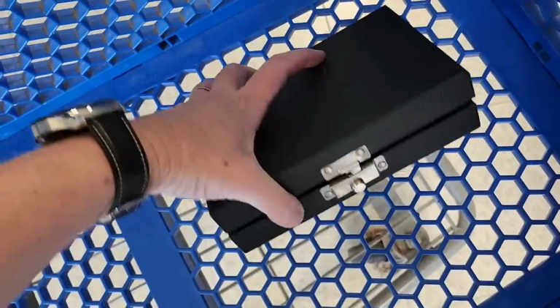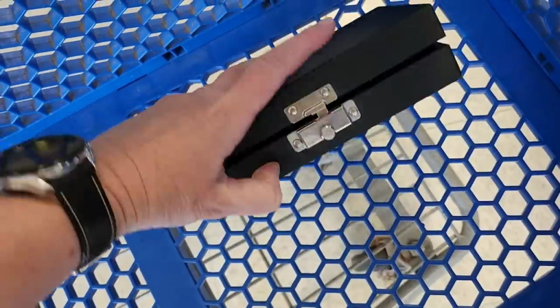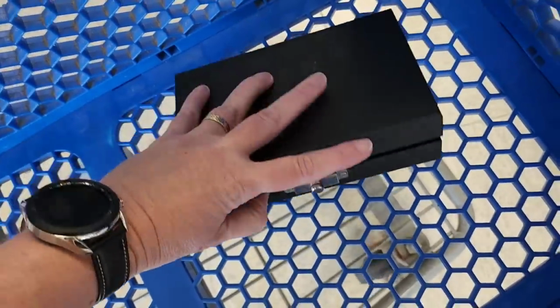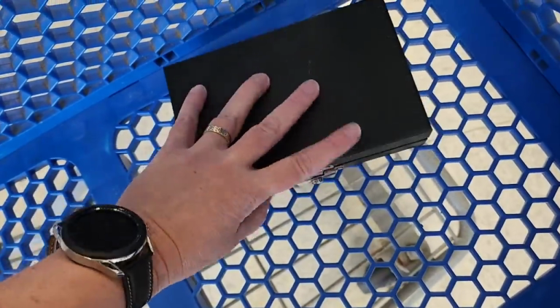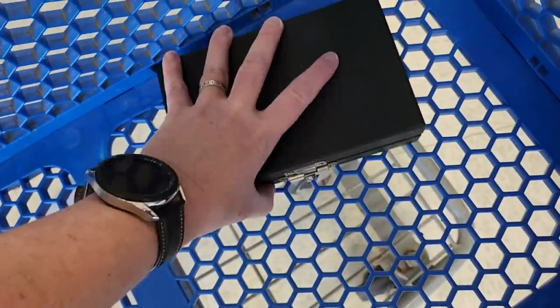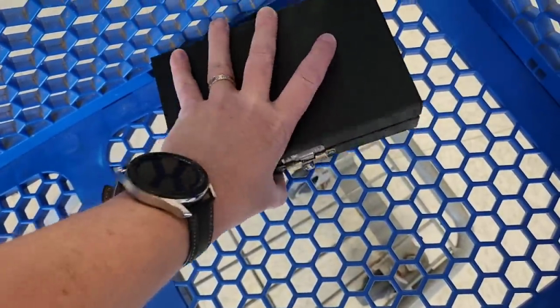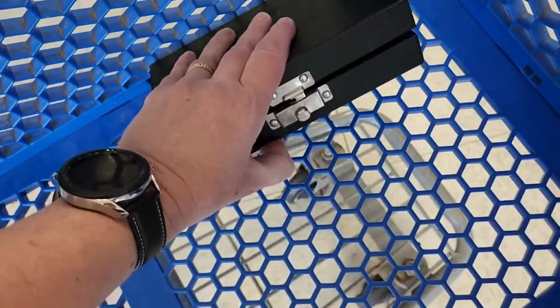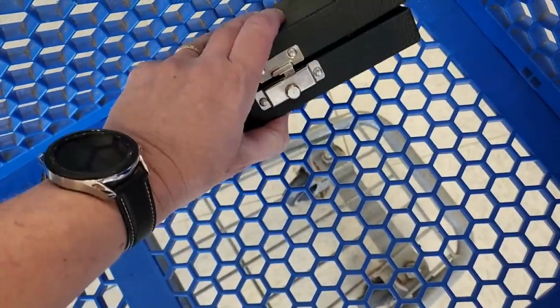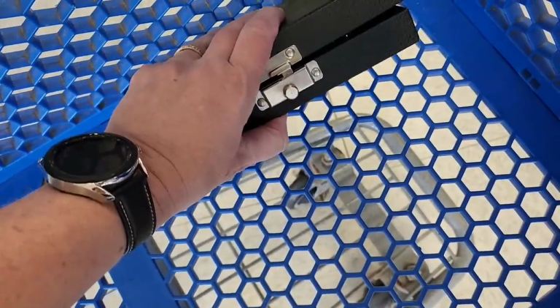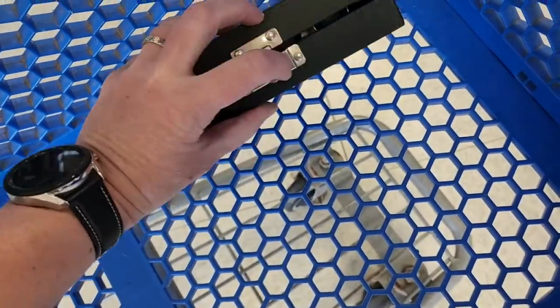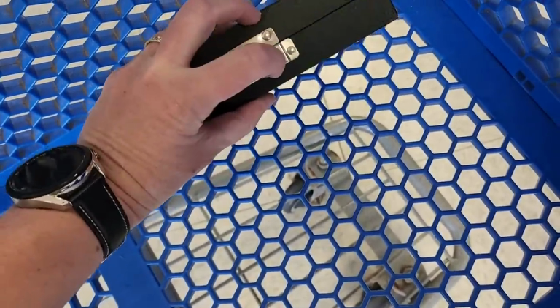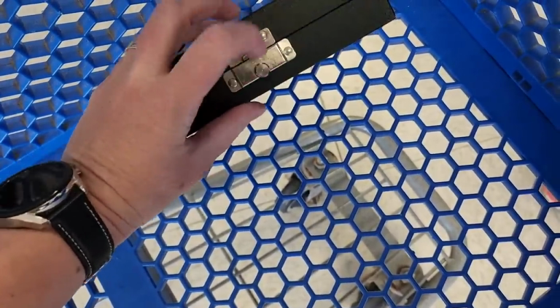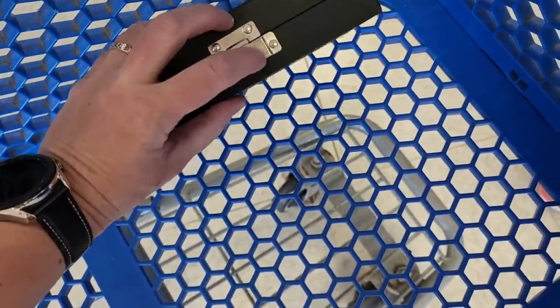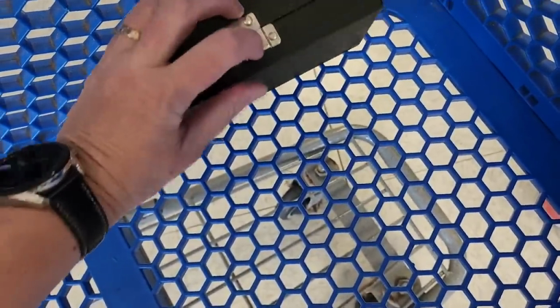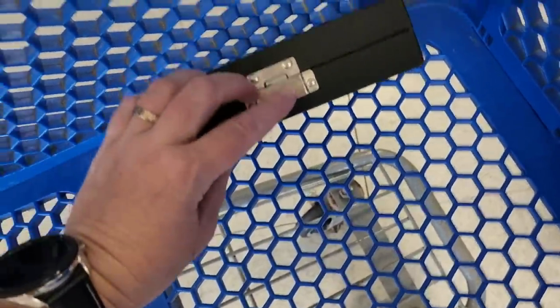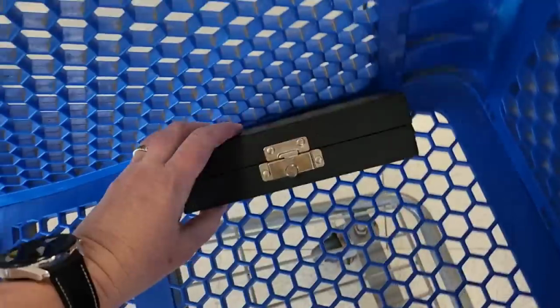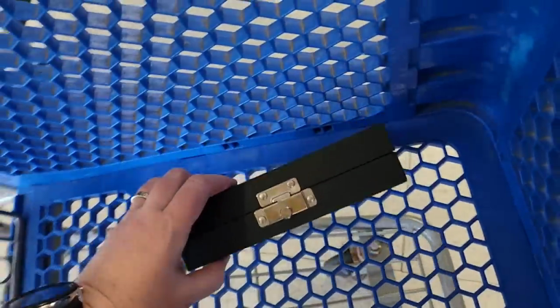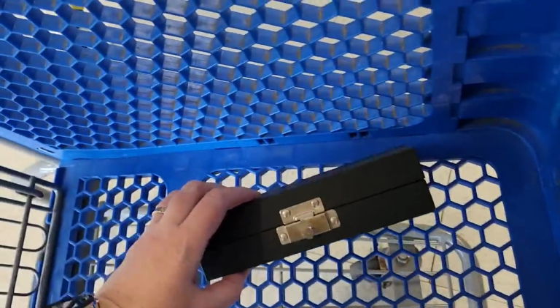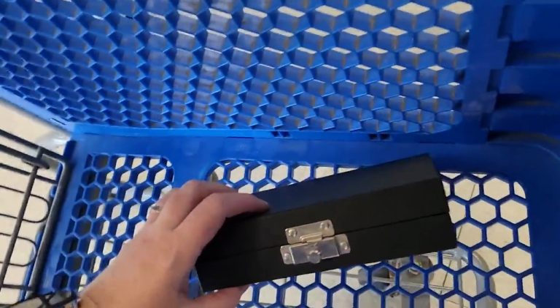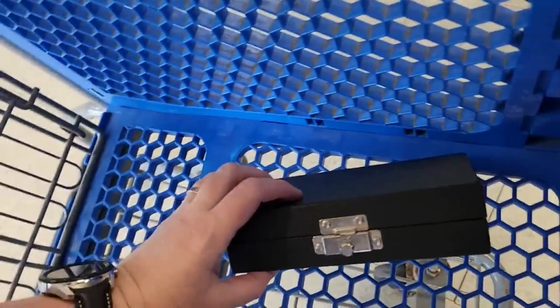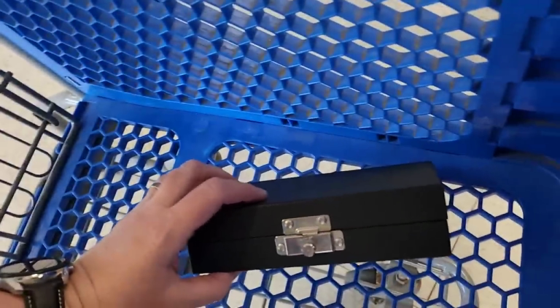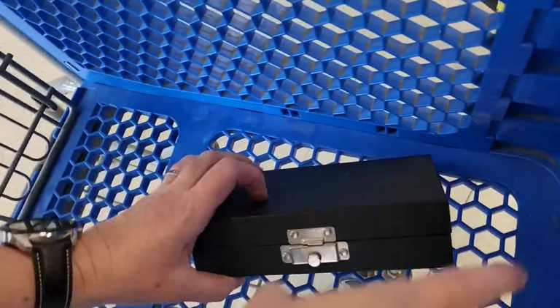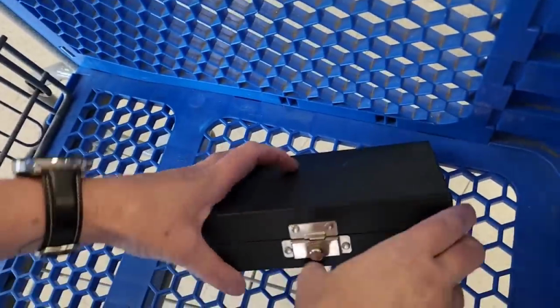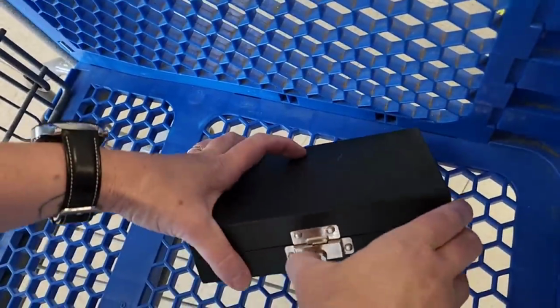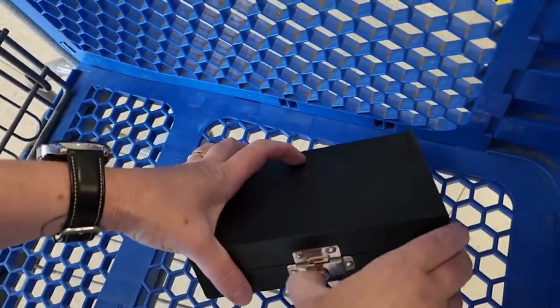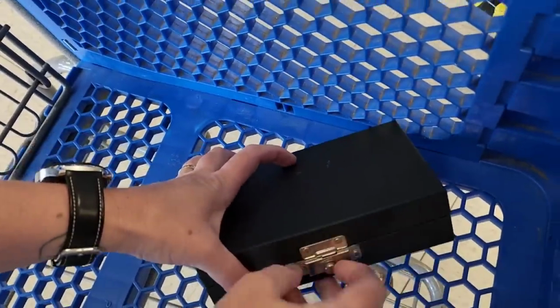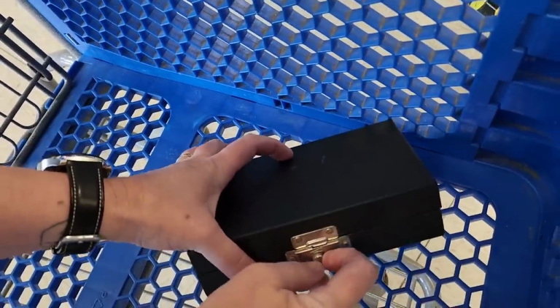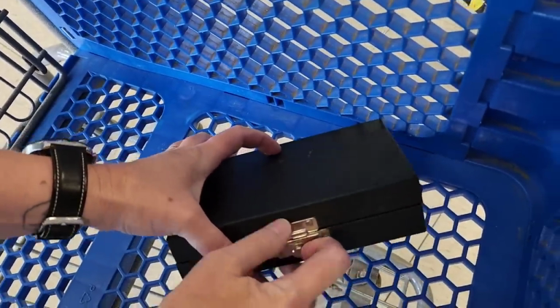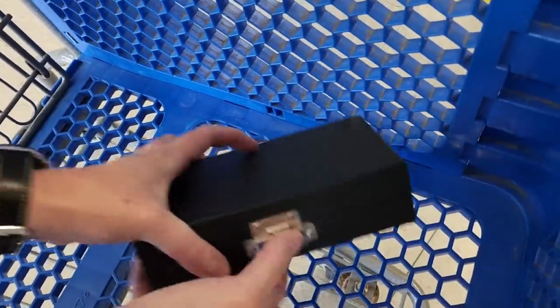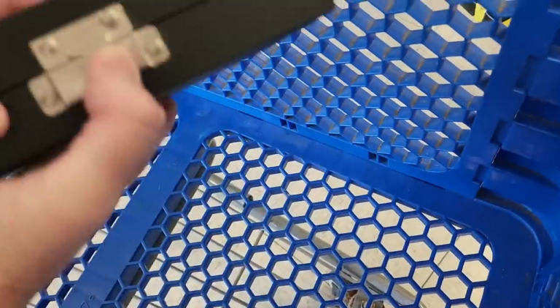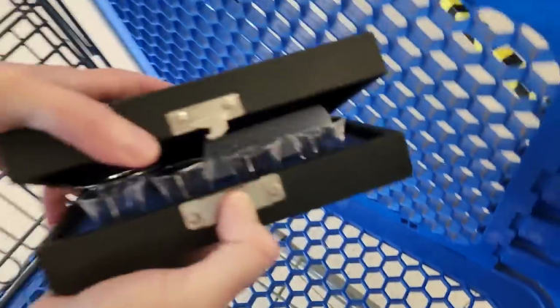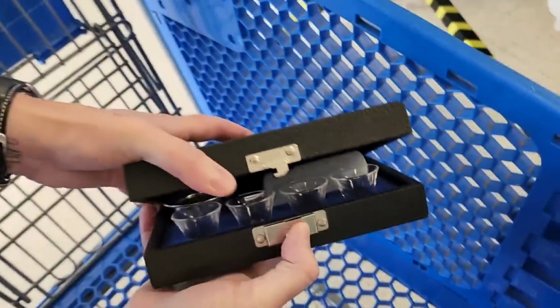I'm going to close it and hopefully it won't lock. Let's test it and see if it opens back up. And it does.